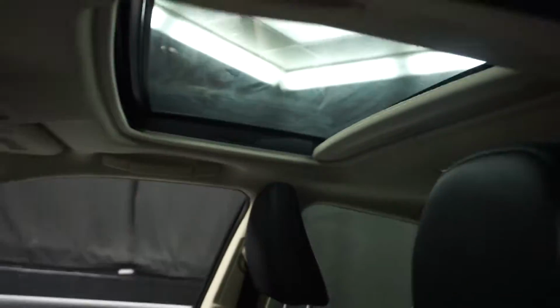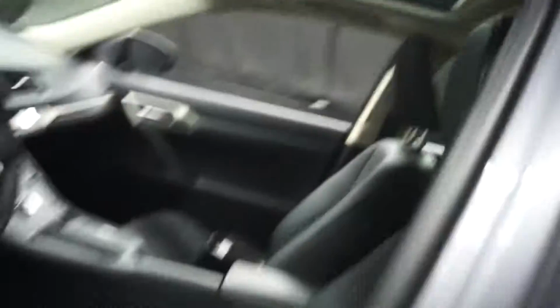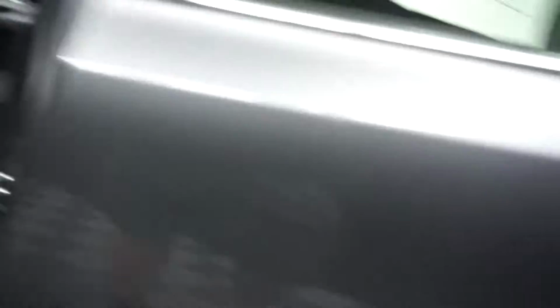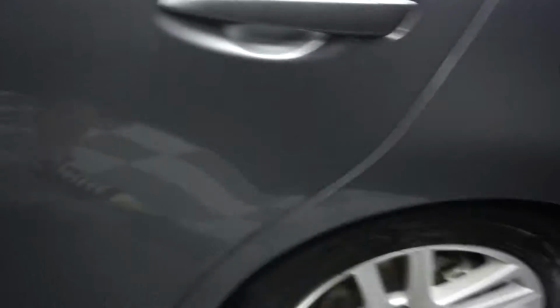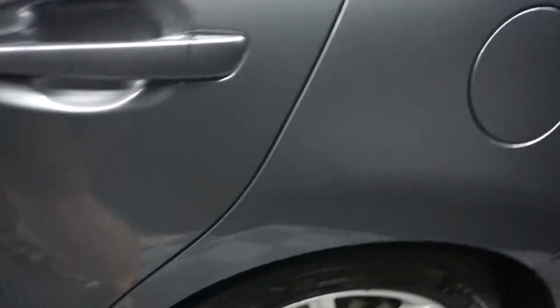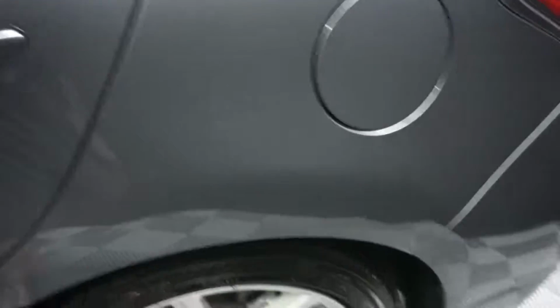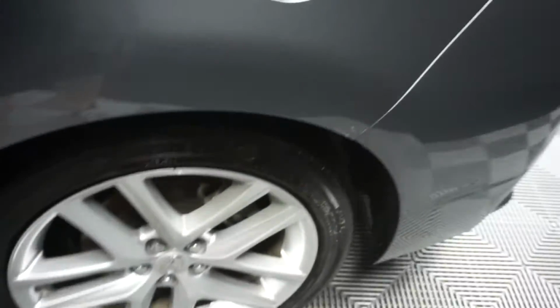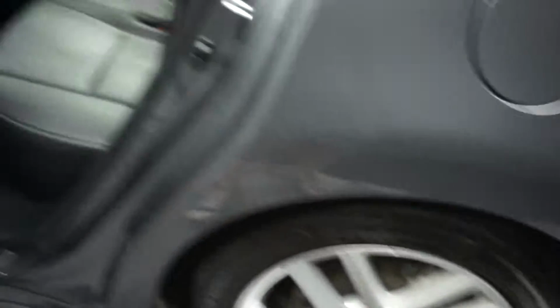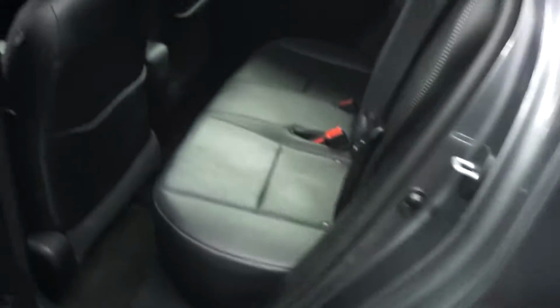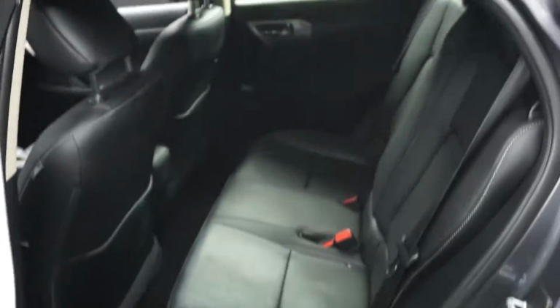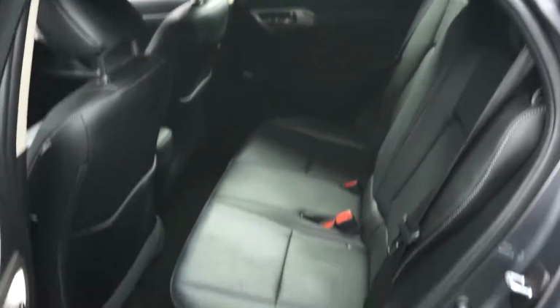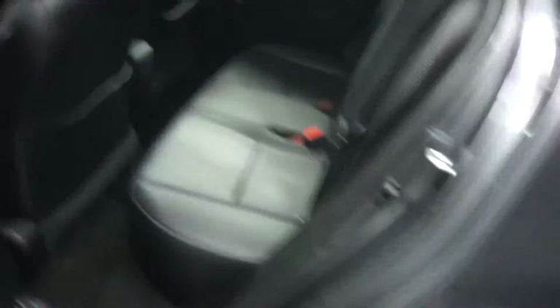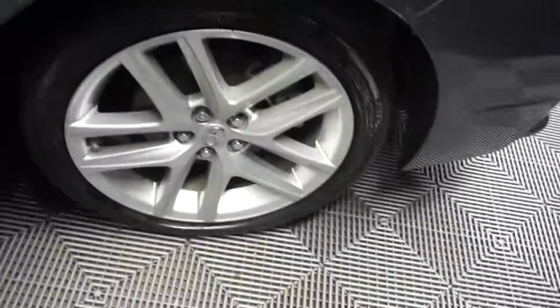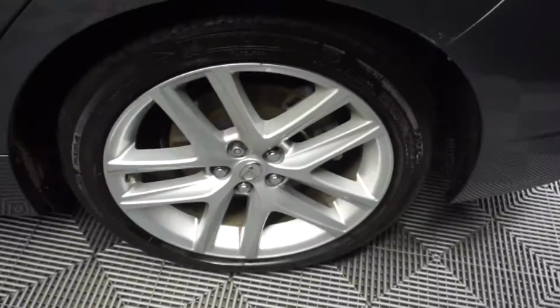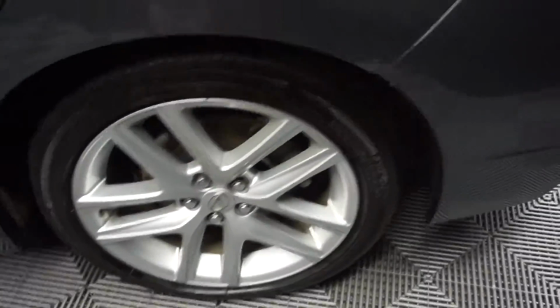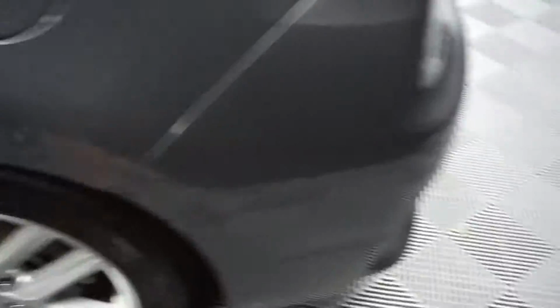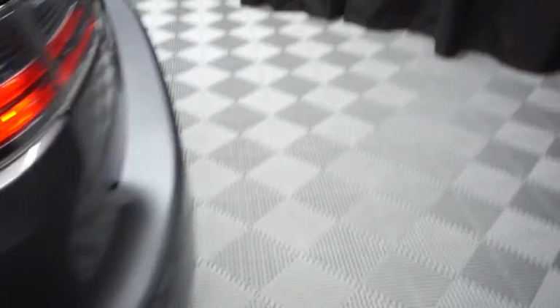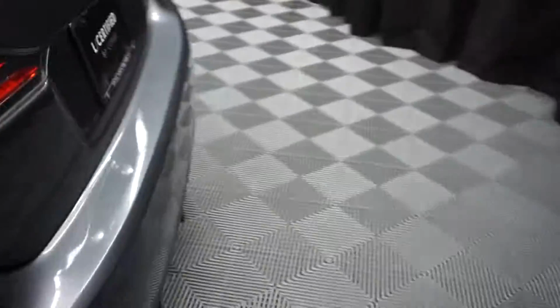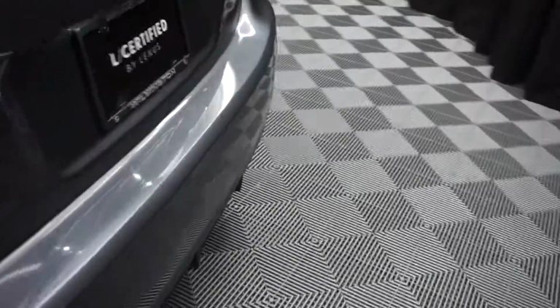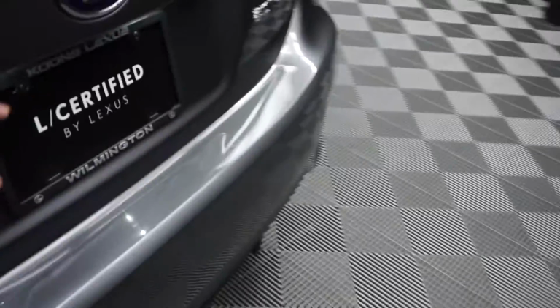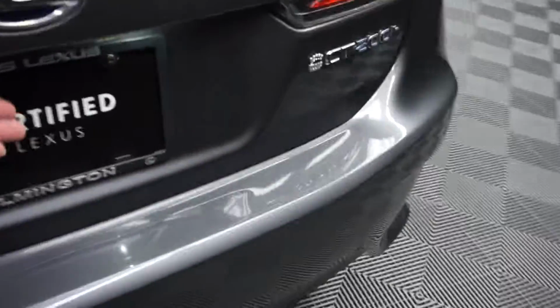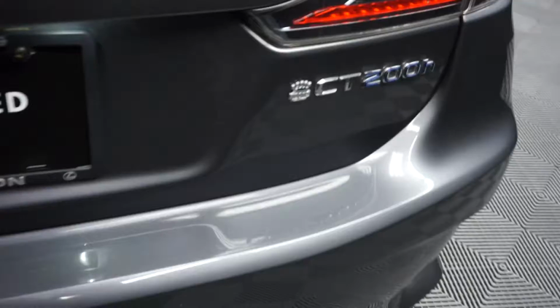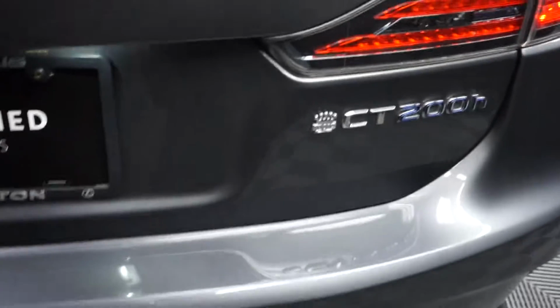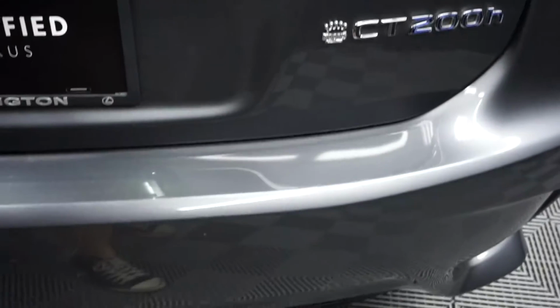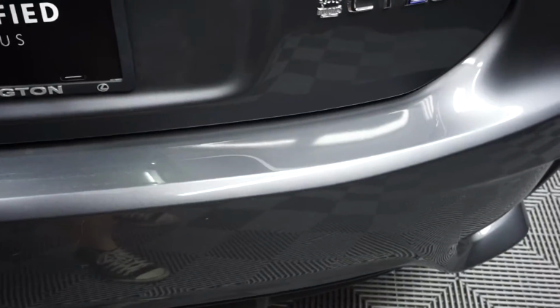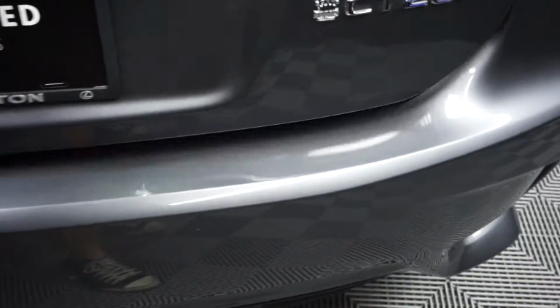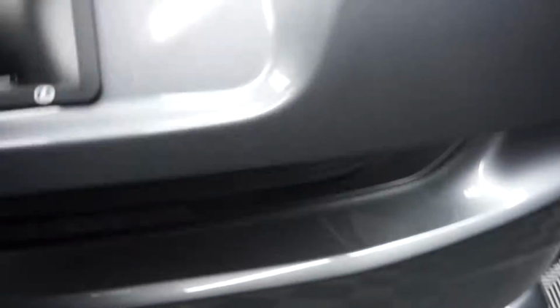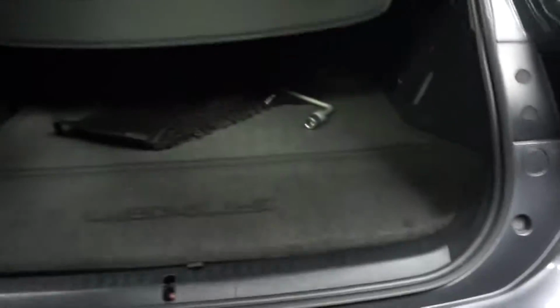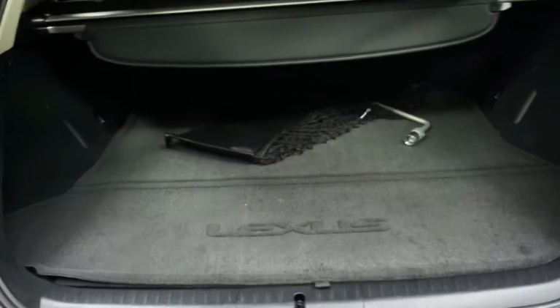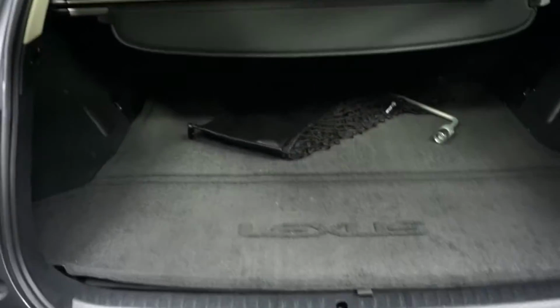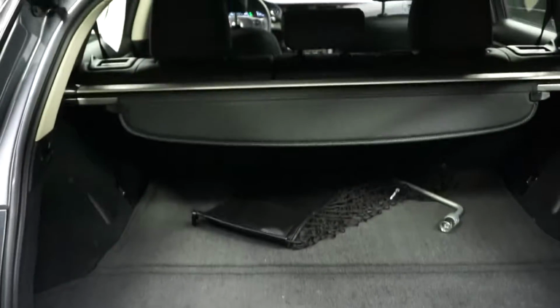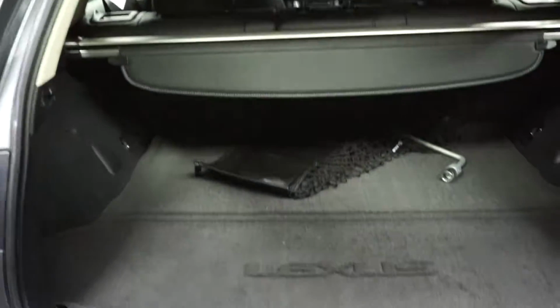There's your sunroof. It's got plenty of room here in the back seat. Lexus wheels. Nice size little trunk for you.